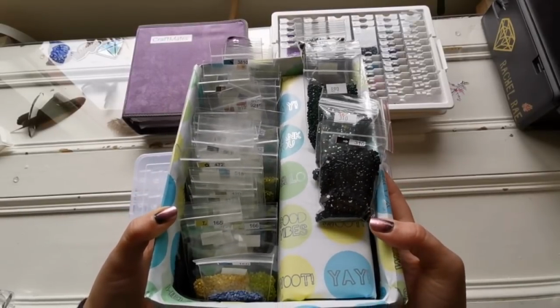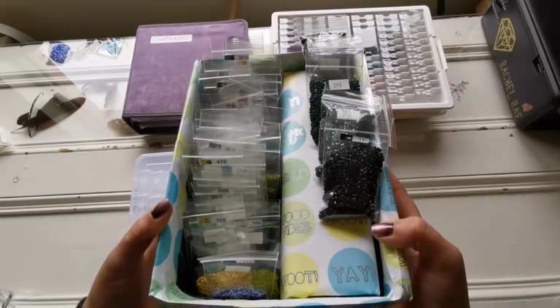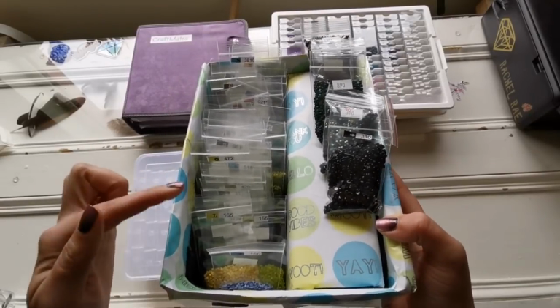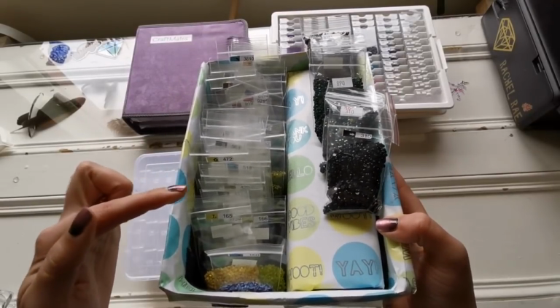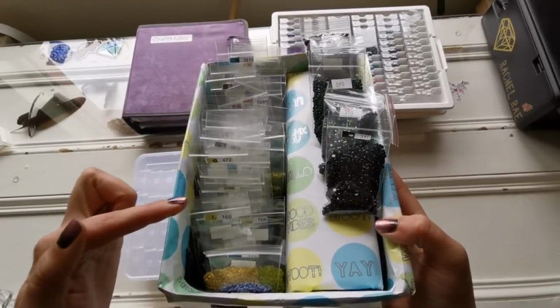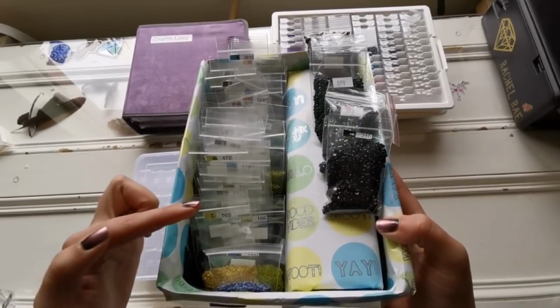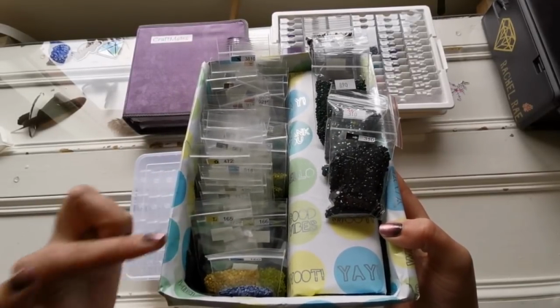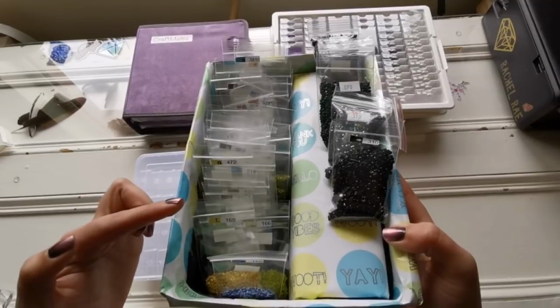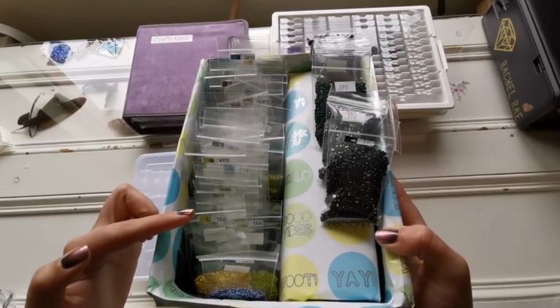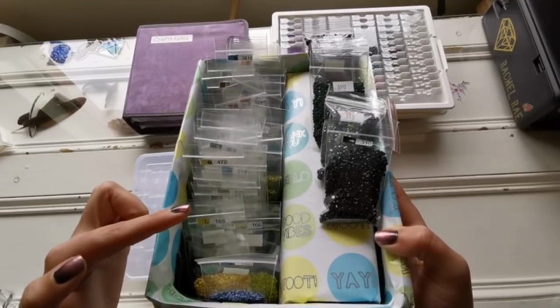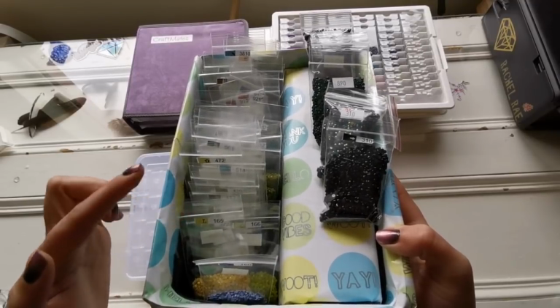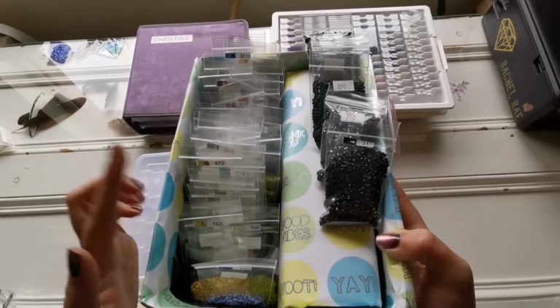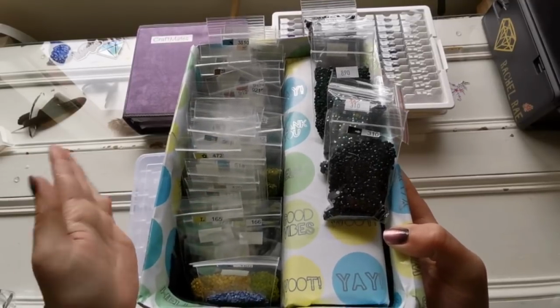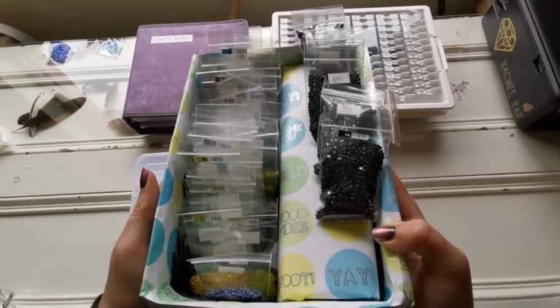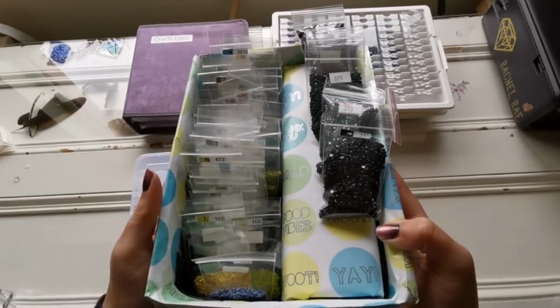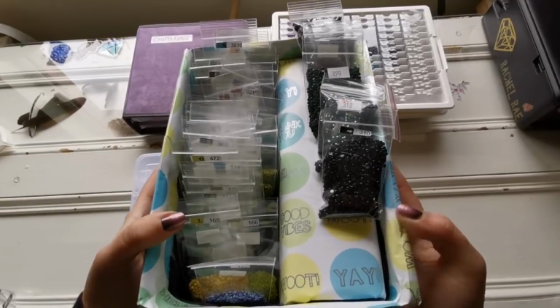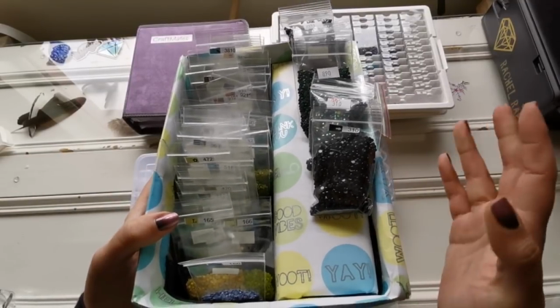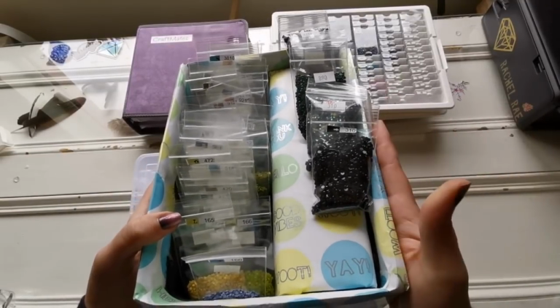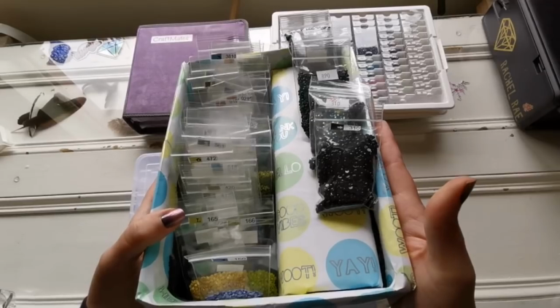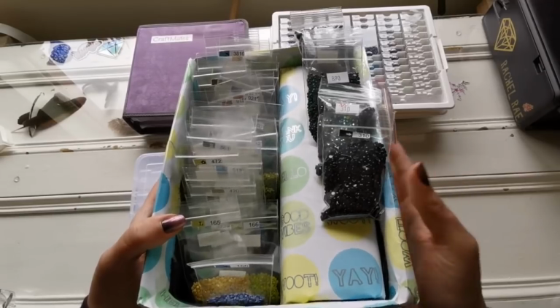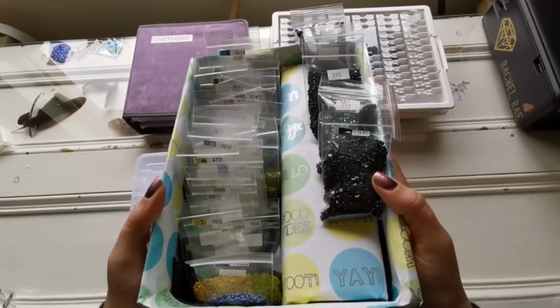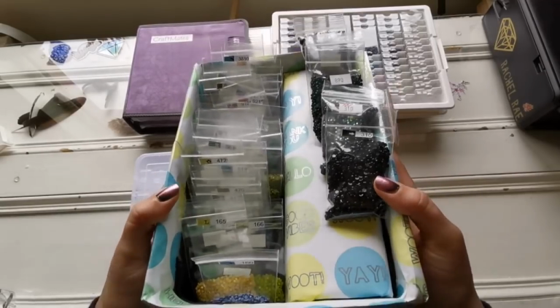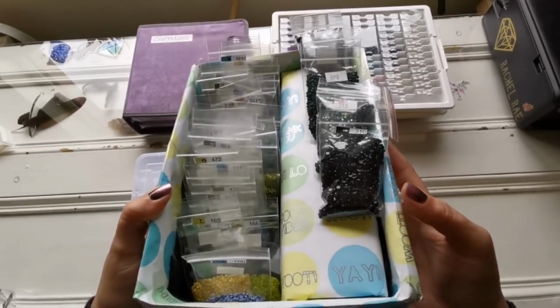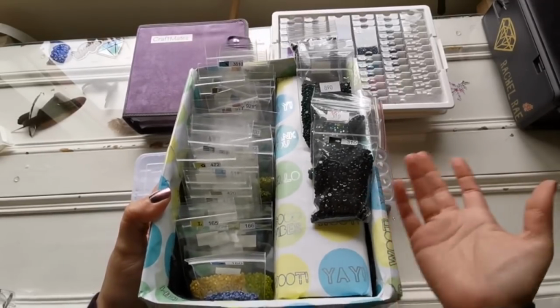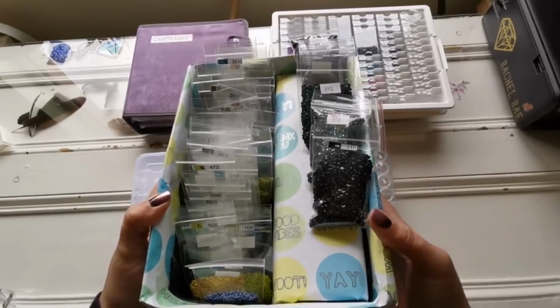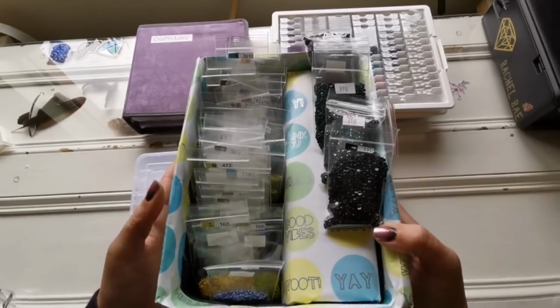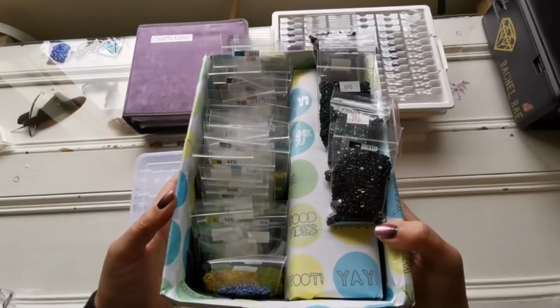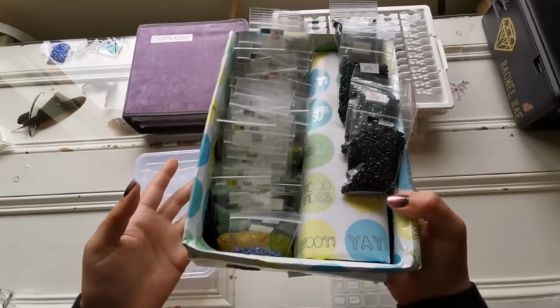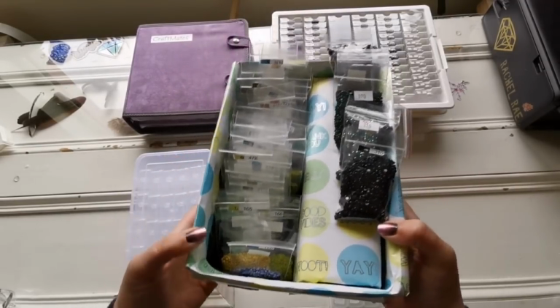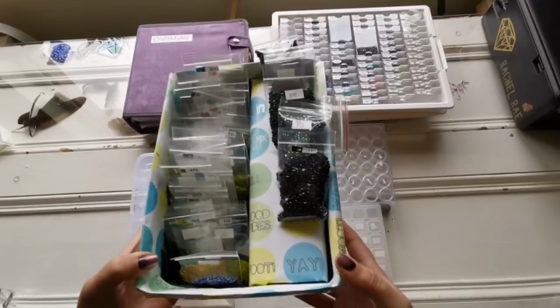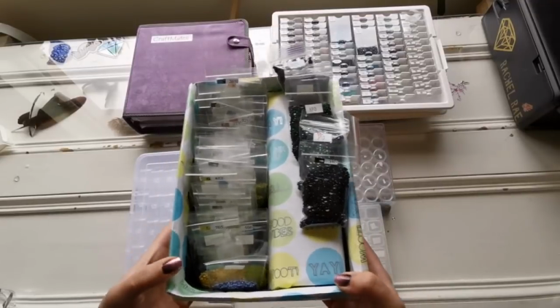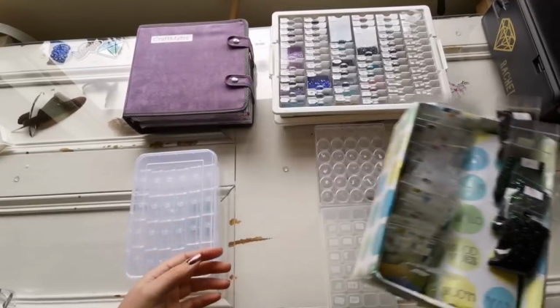Not all companies do that, so it depends. This system works very well and it's on a budget — the box was free and the paper was free, so I spruced it up and made it work. That's one option.